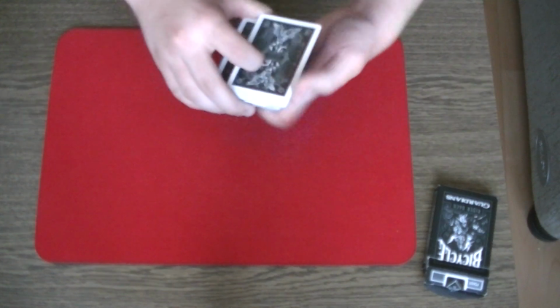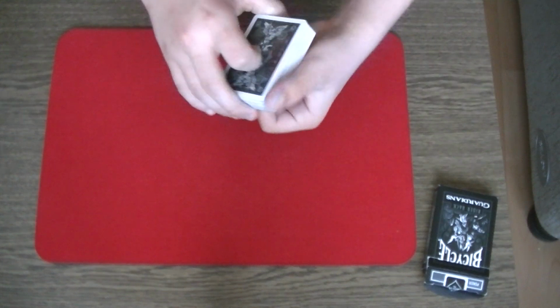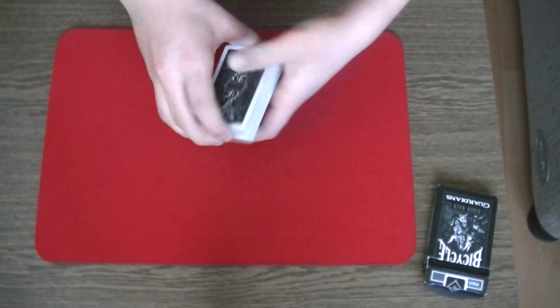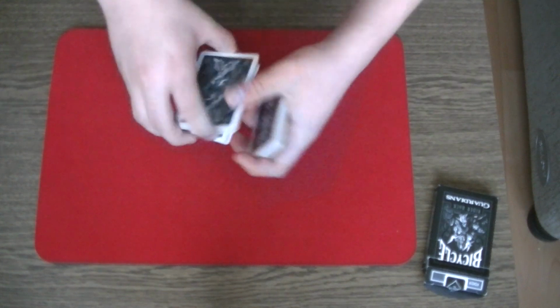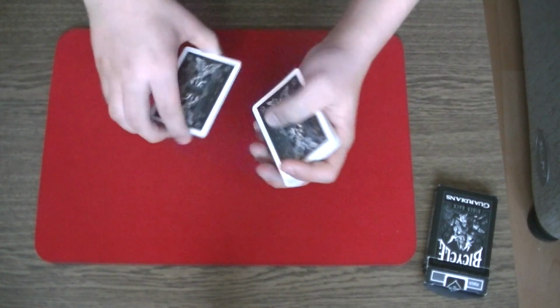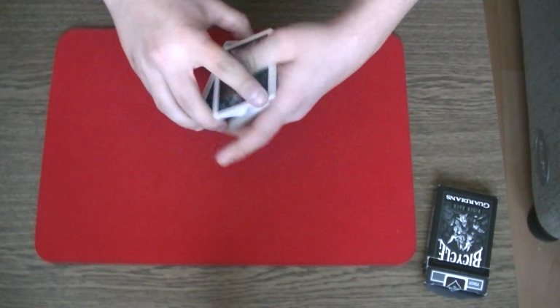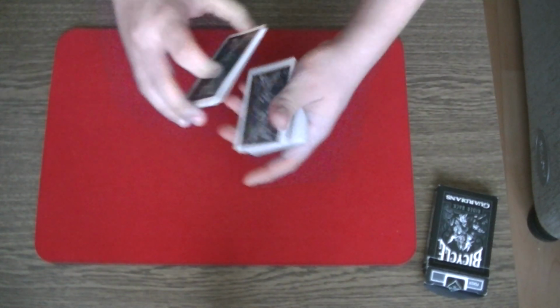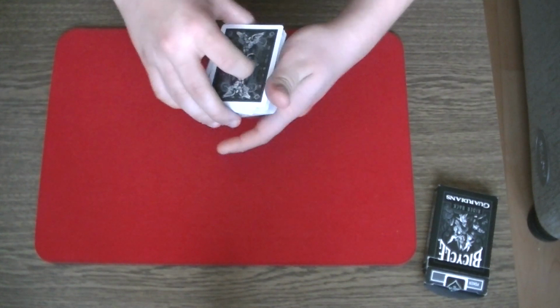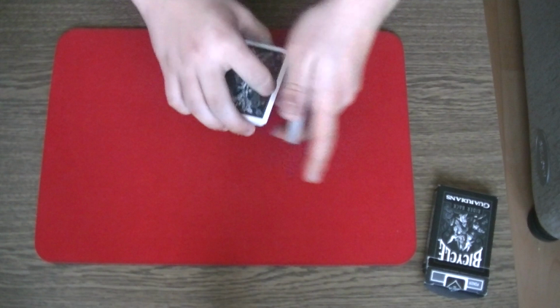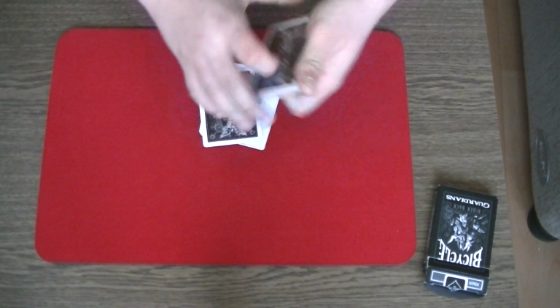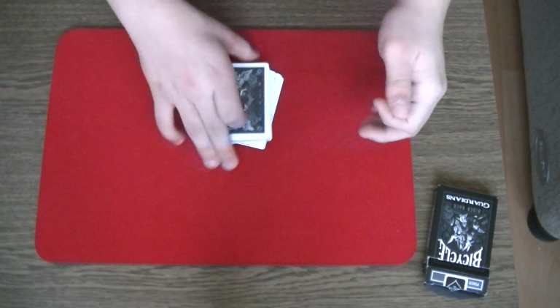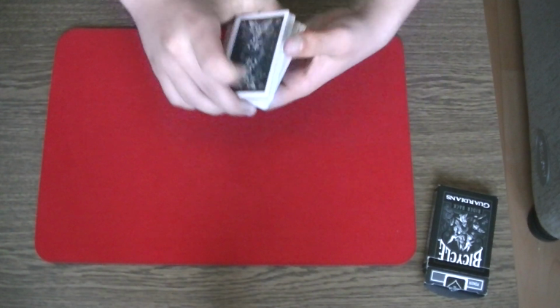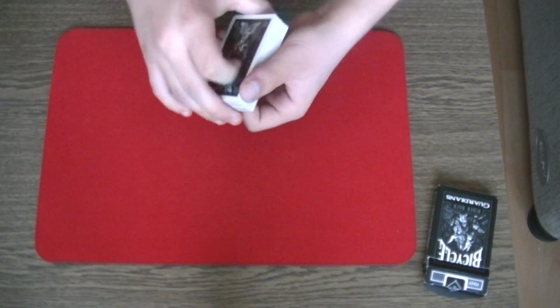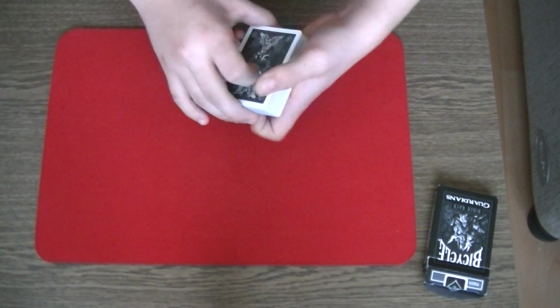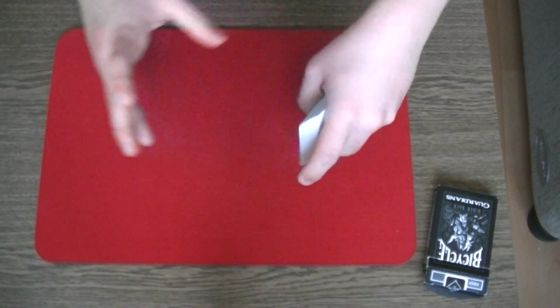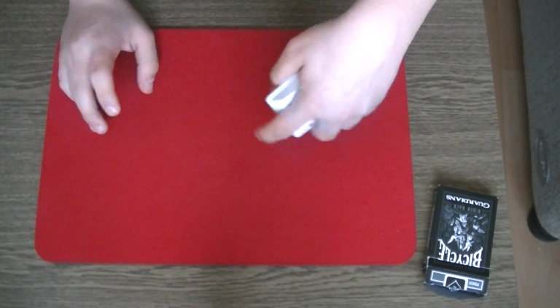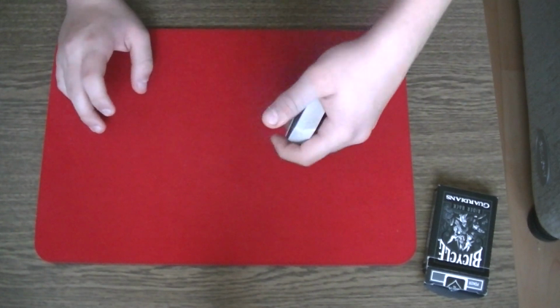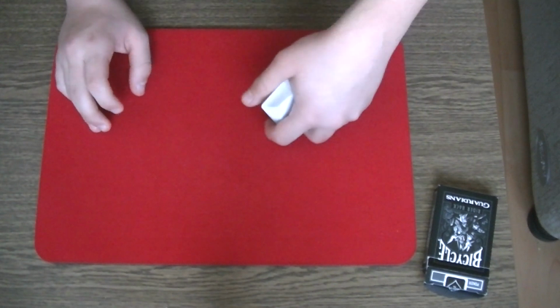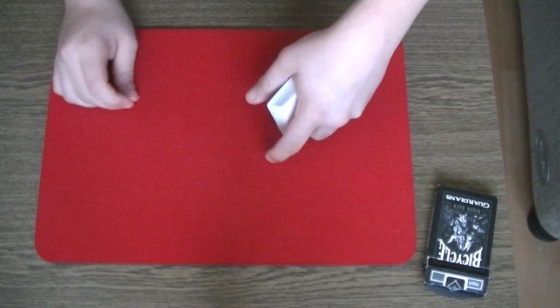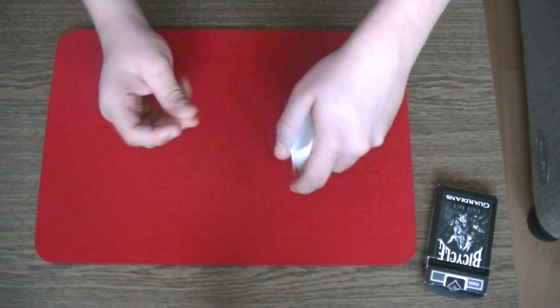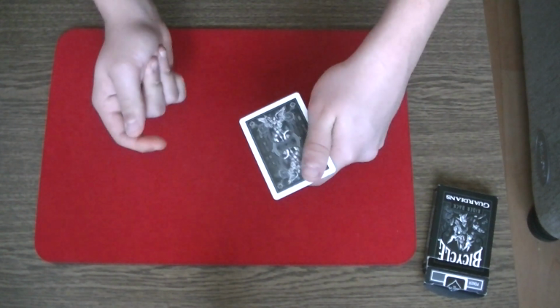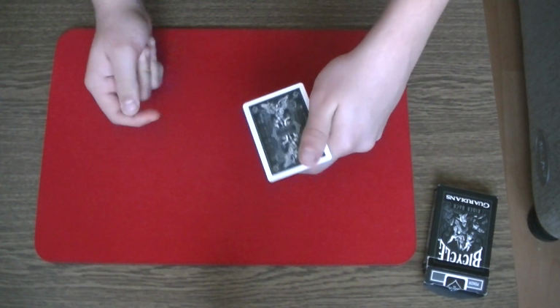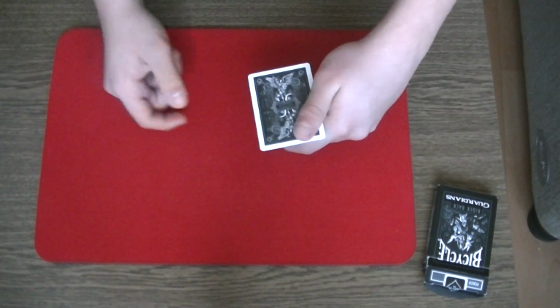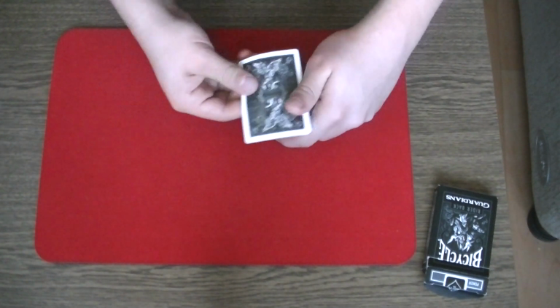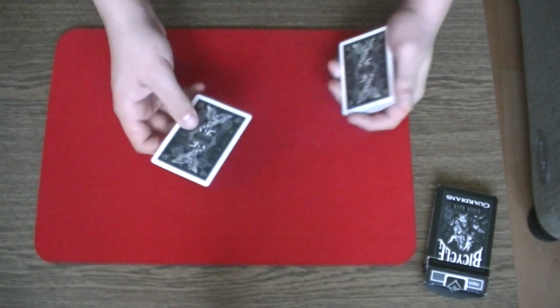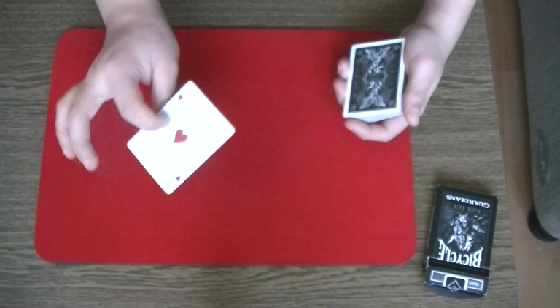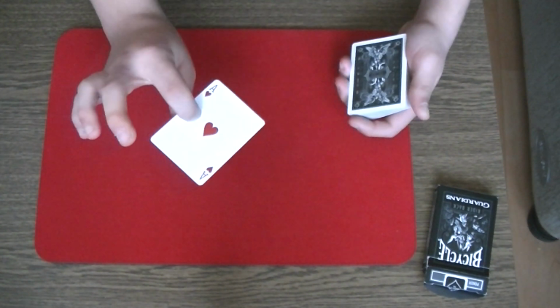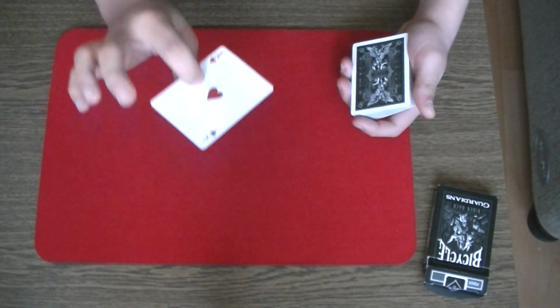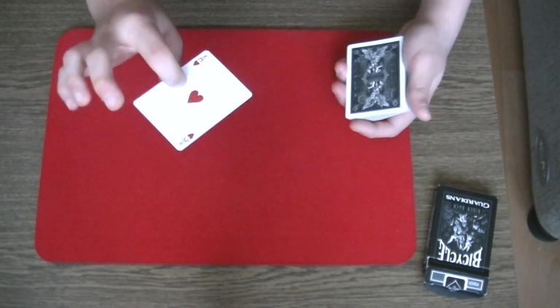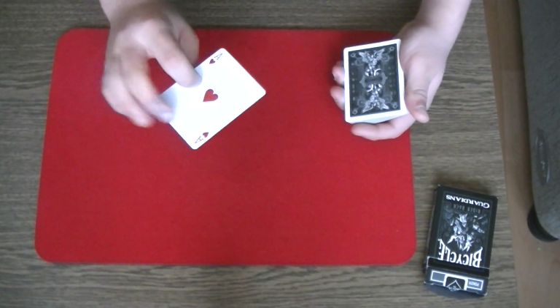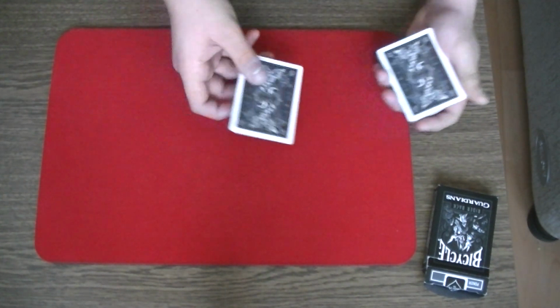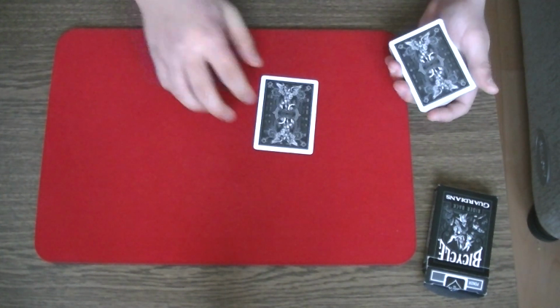Like so. Now, if I snap my fingers, you will see one card jumps to the top. Do you see it? Only one card, and this card is the ace of hearts, your selection.